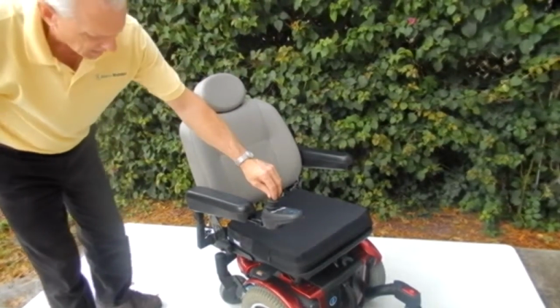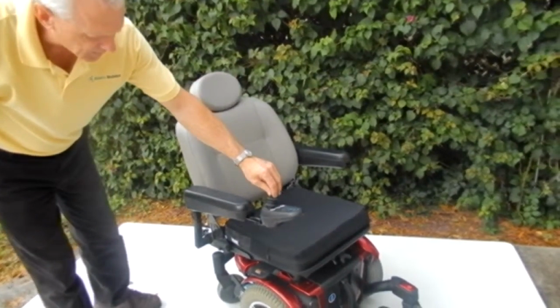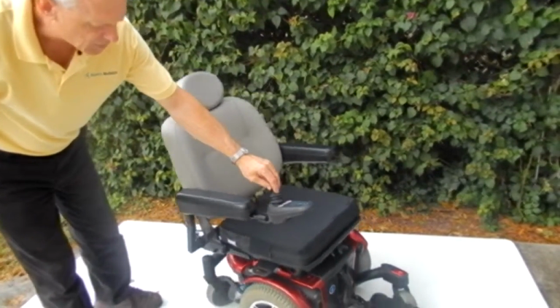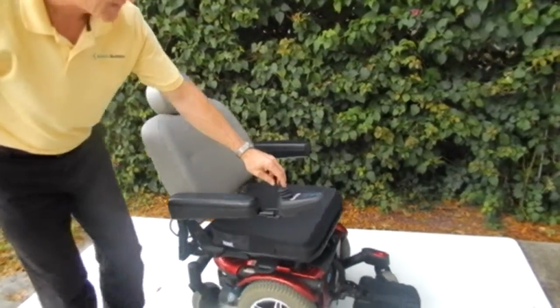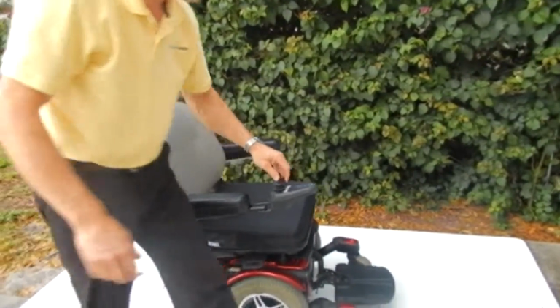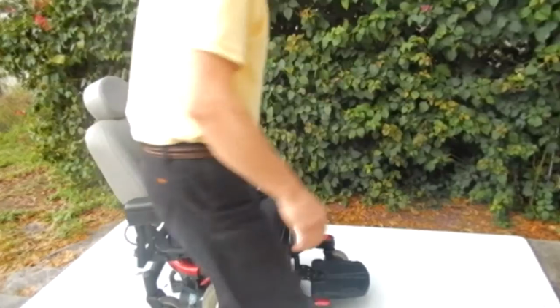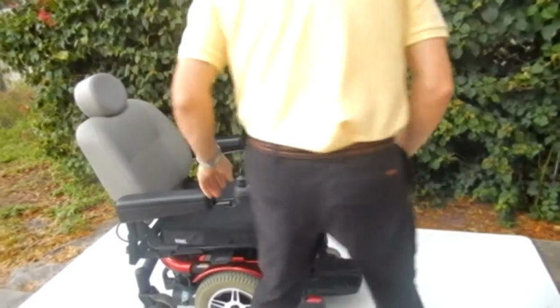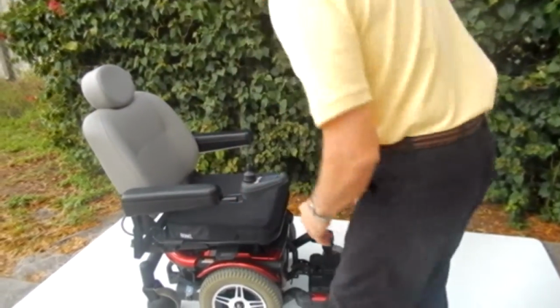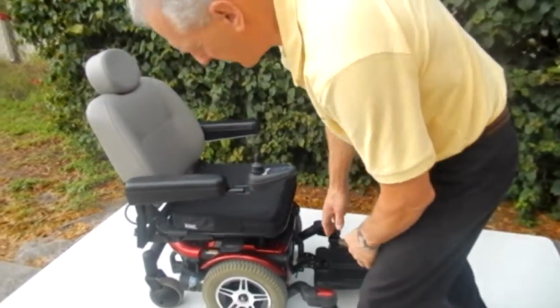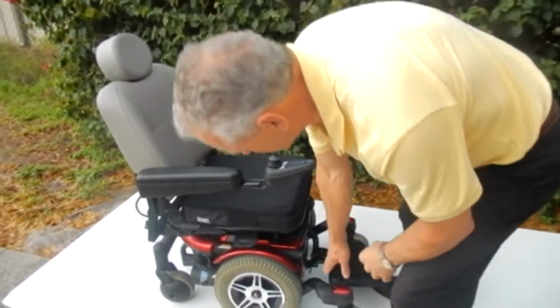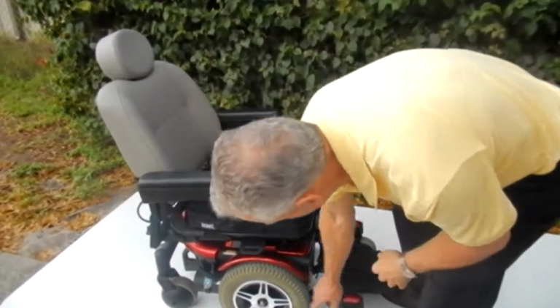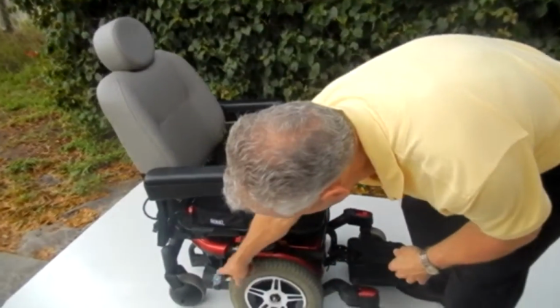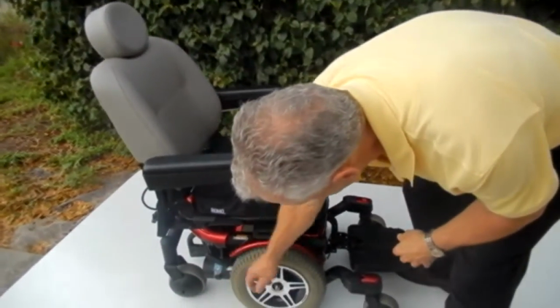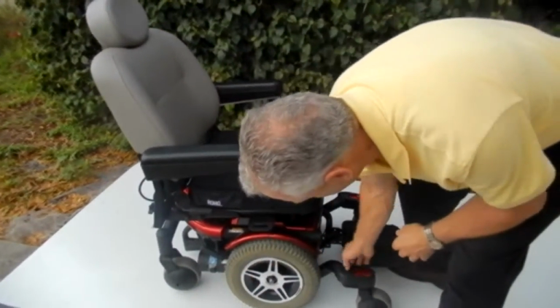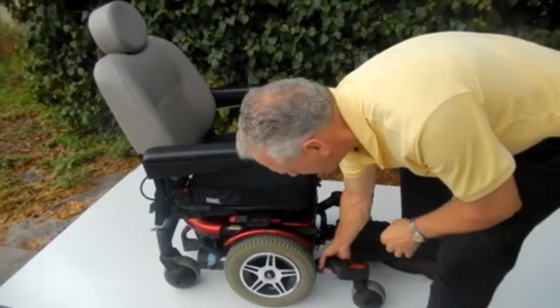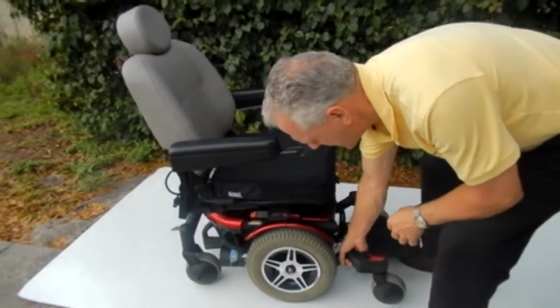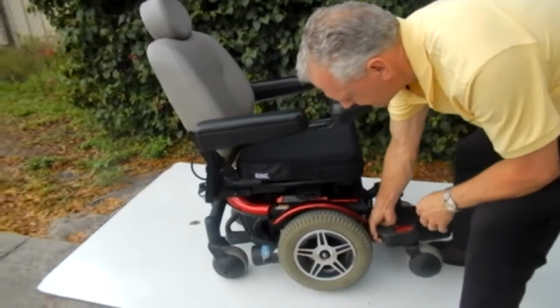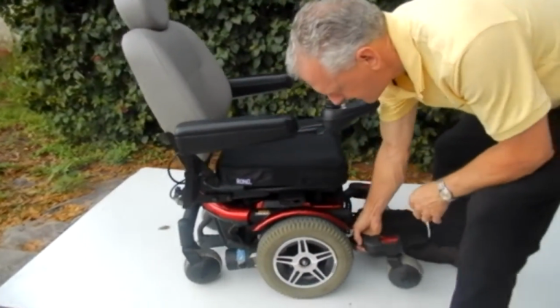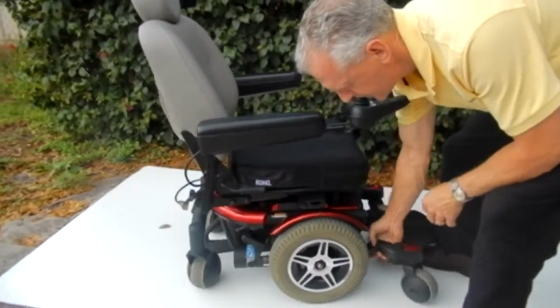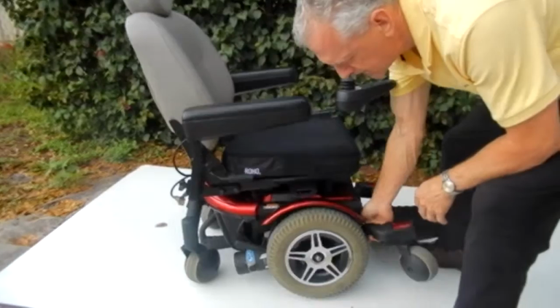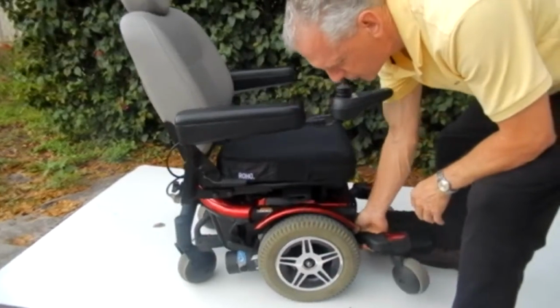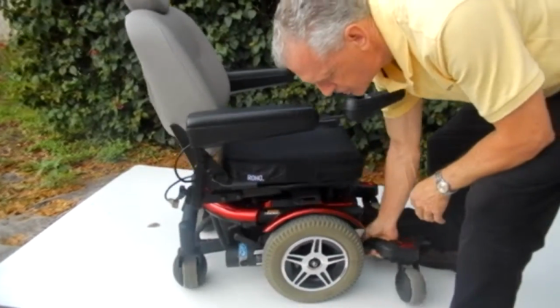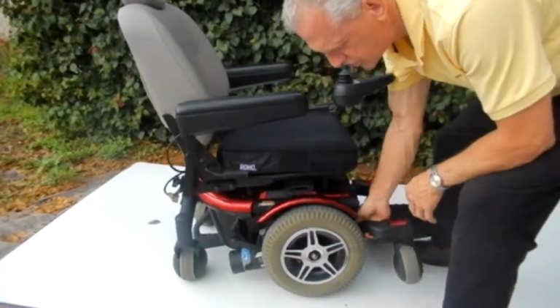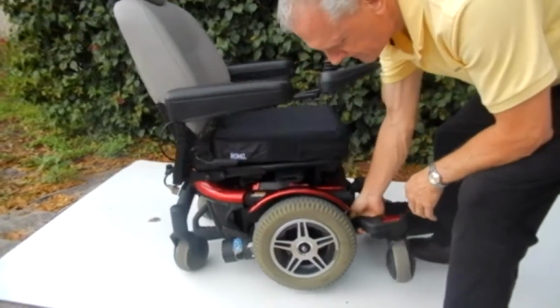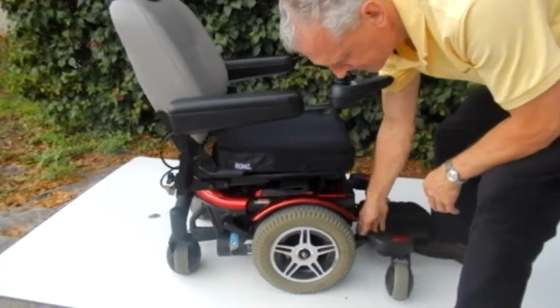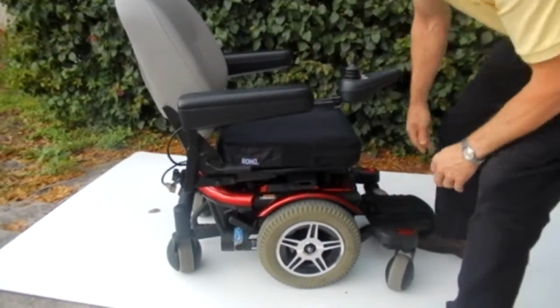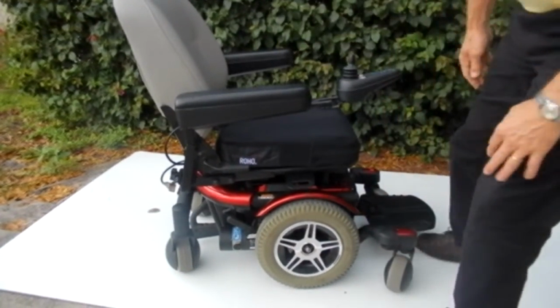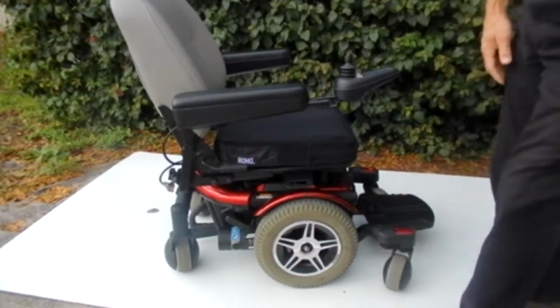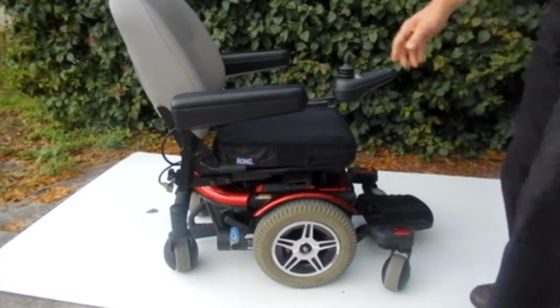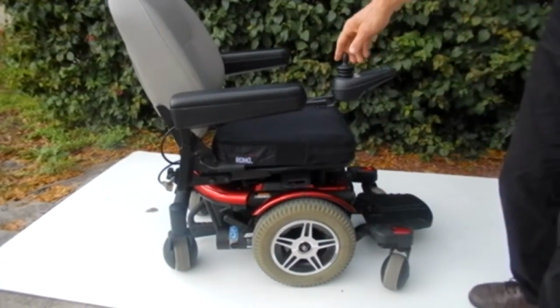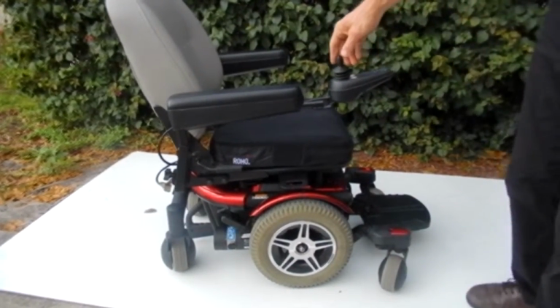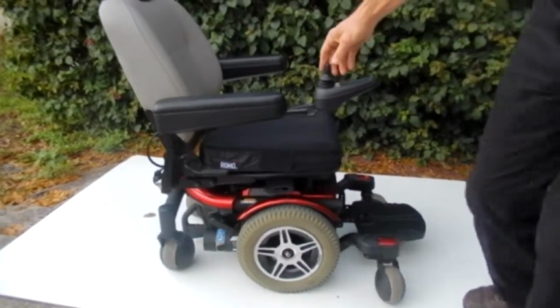One more thing I want to show you about this chair is the suspension. If you look at the motor back there and I raise this right here, you can see the suspension on the chair. It does have a fantastic suspension.